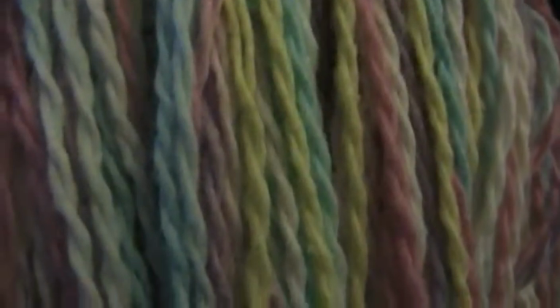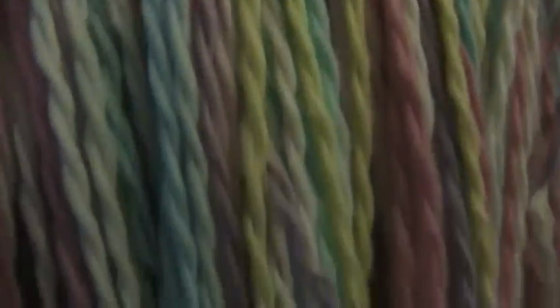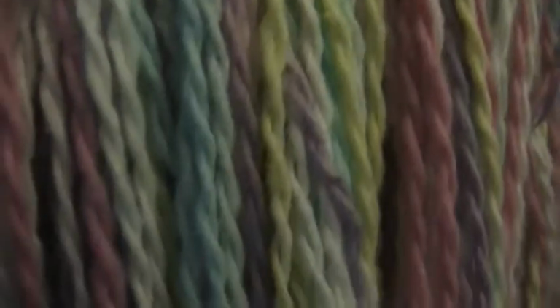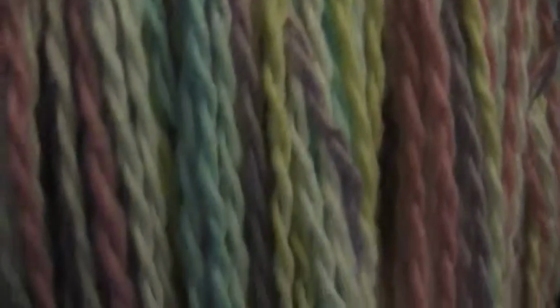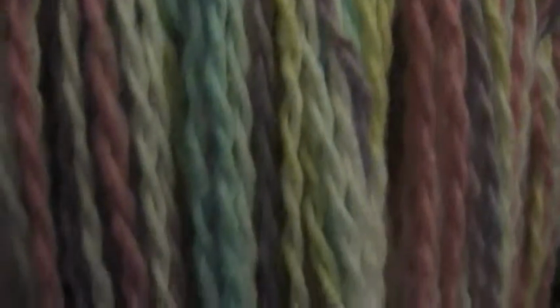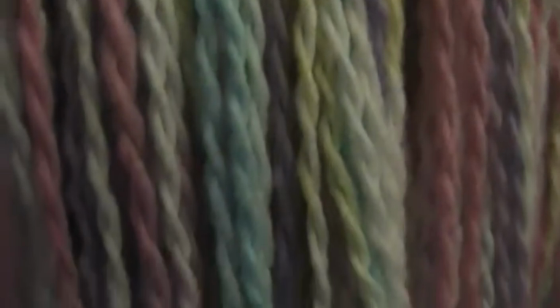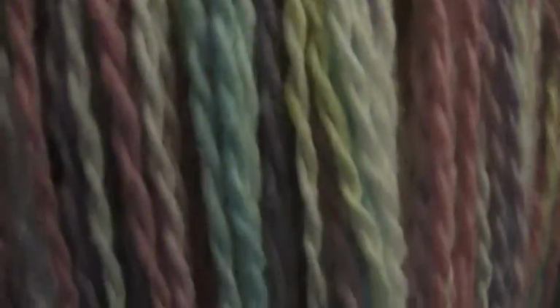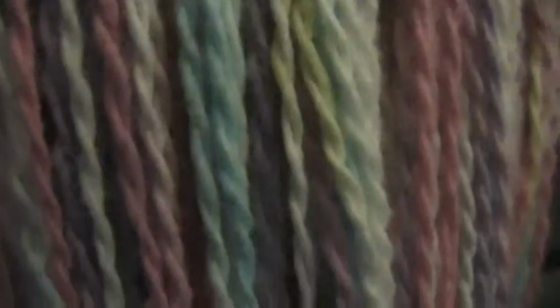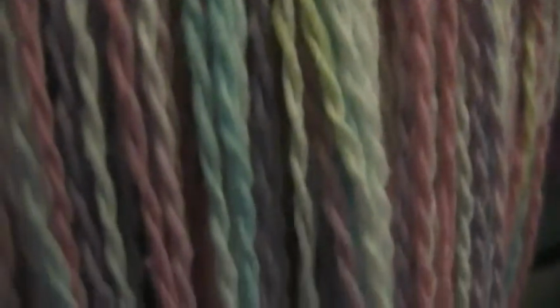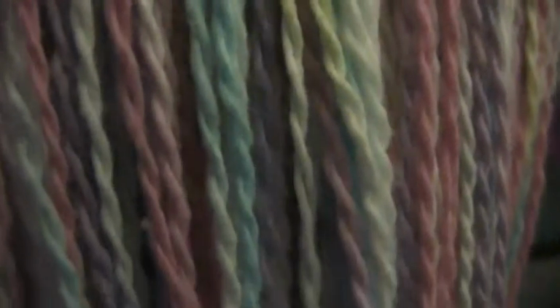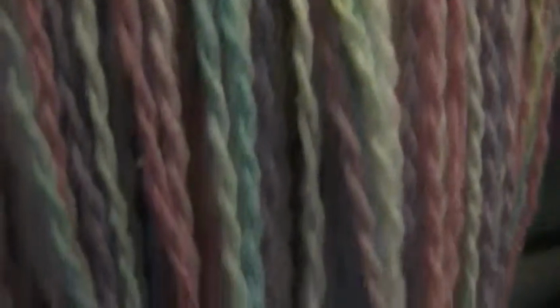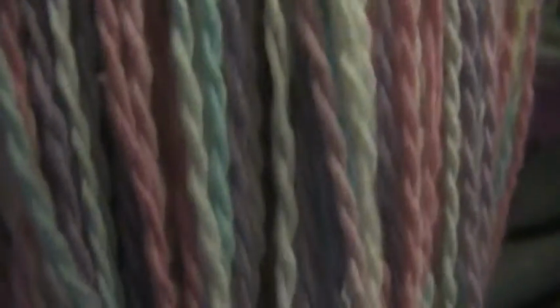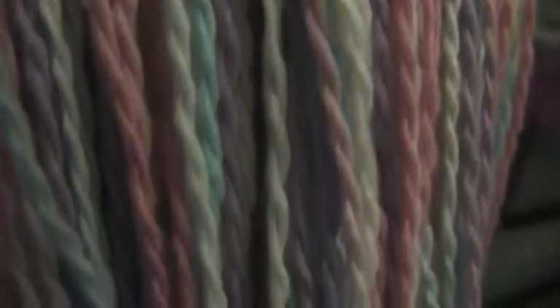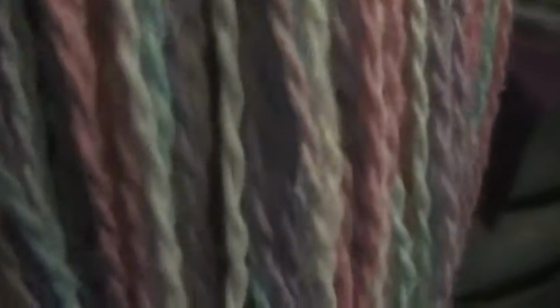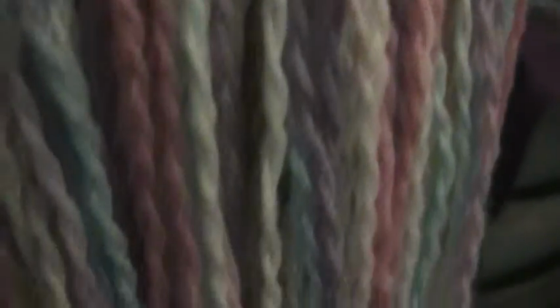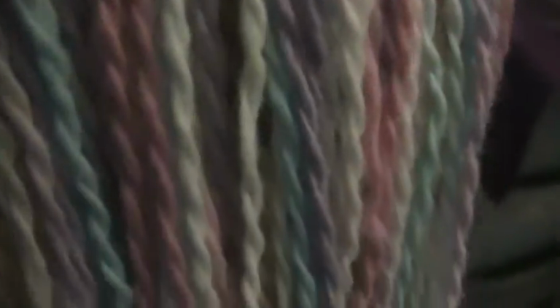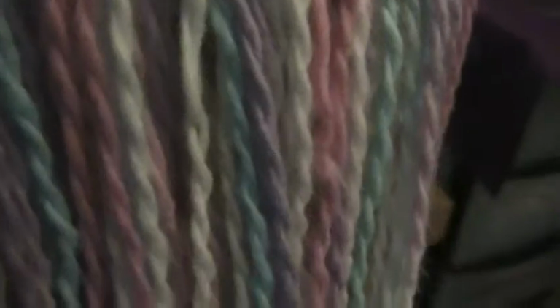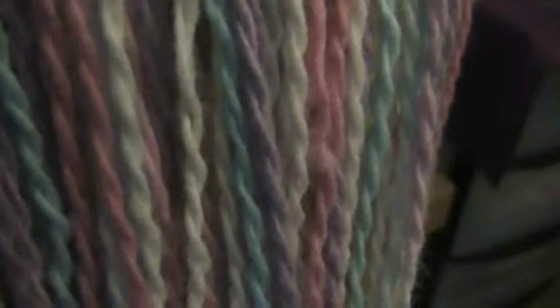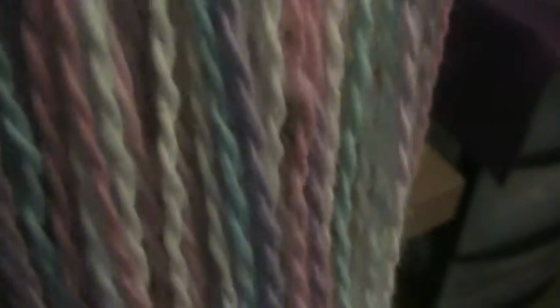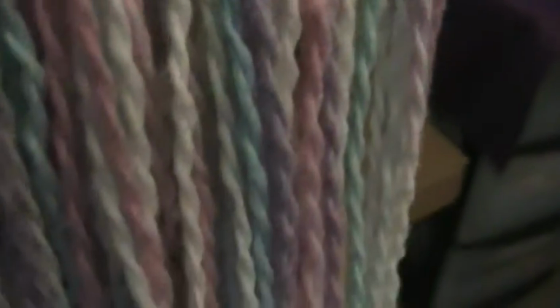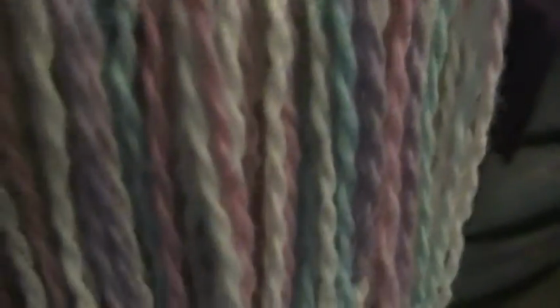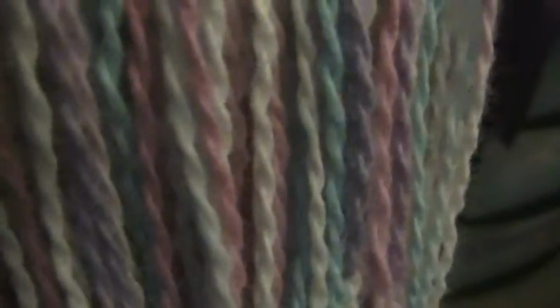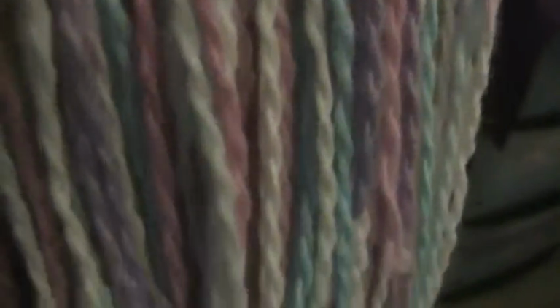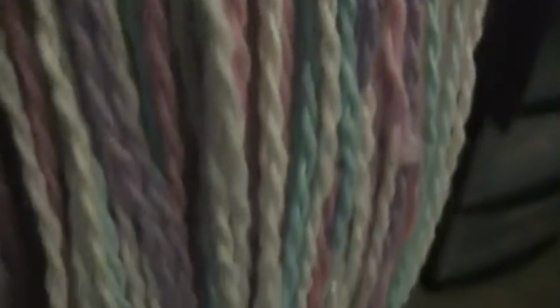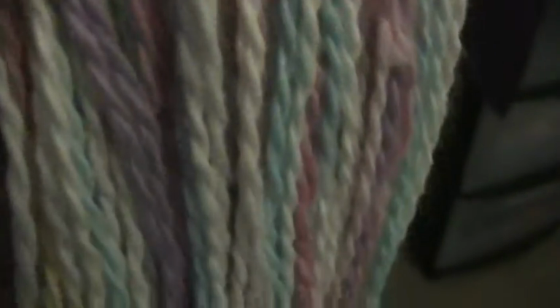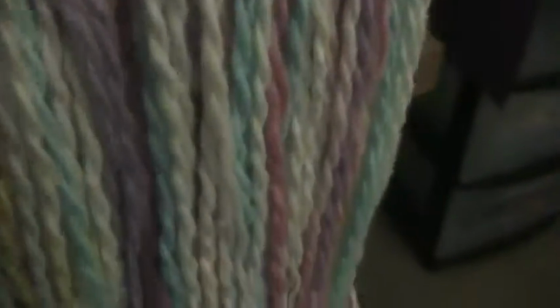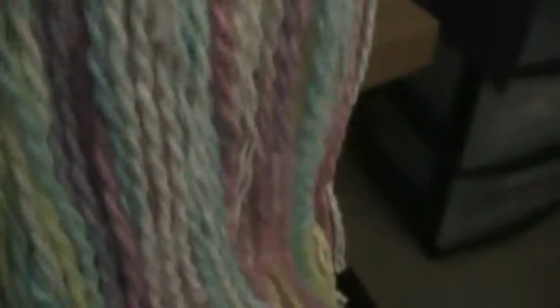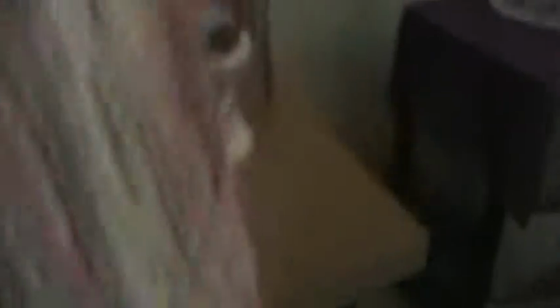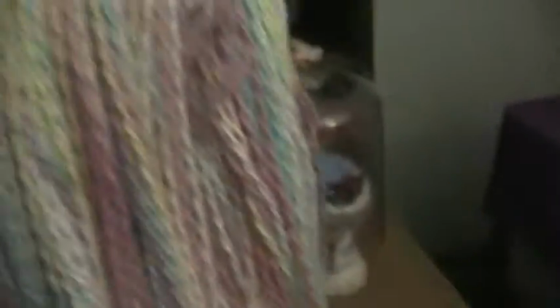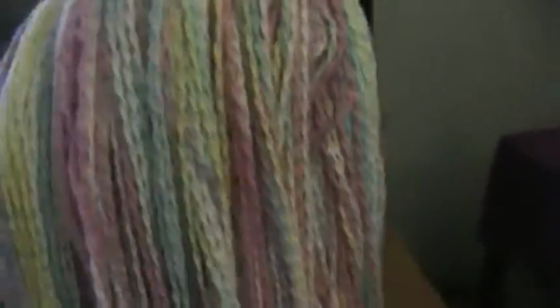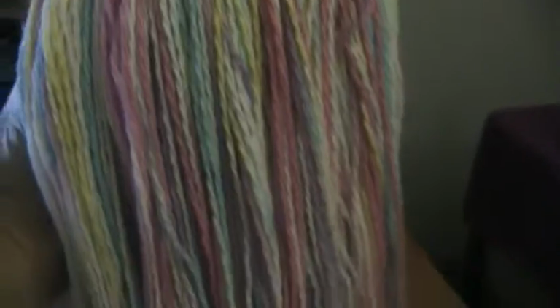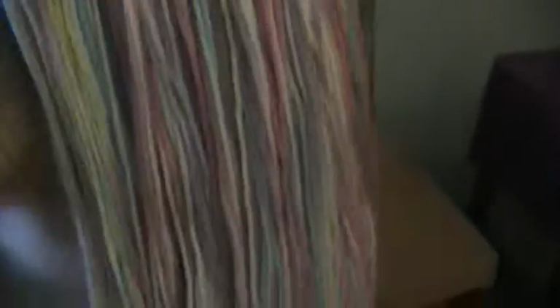Here it is. You see the texture of it? It's a double strand from a quadruple. Some of them have twisted back up. That's okay. That's all part of the look.